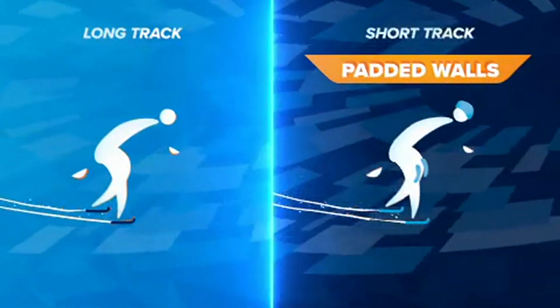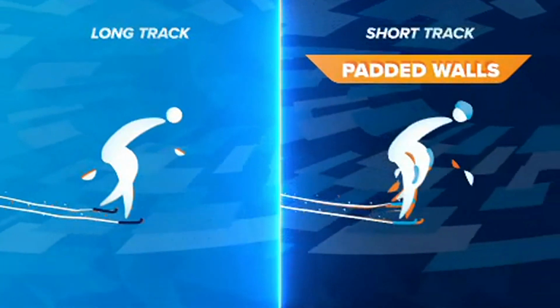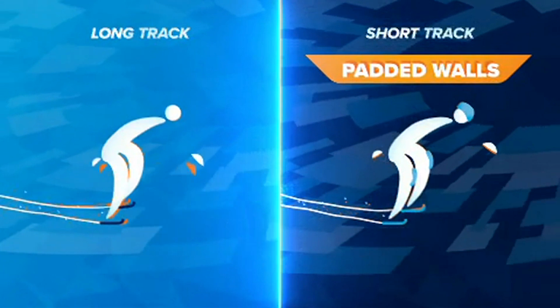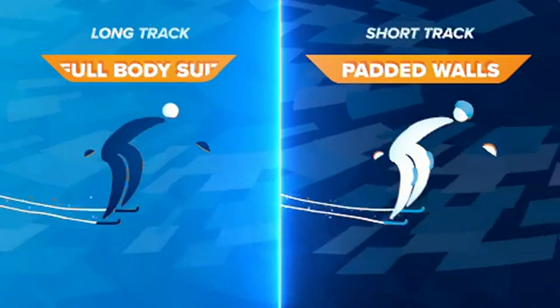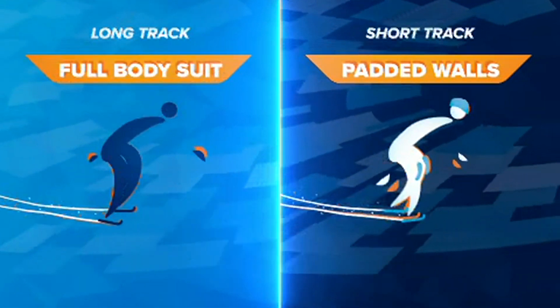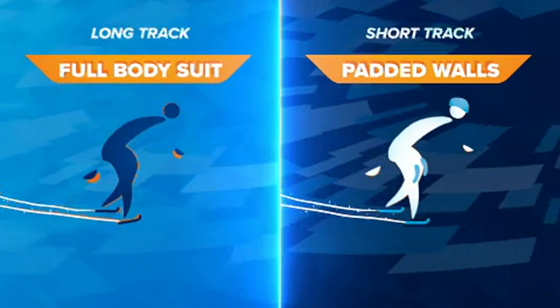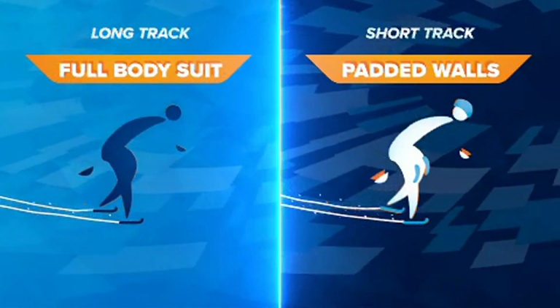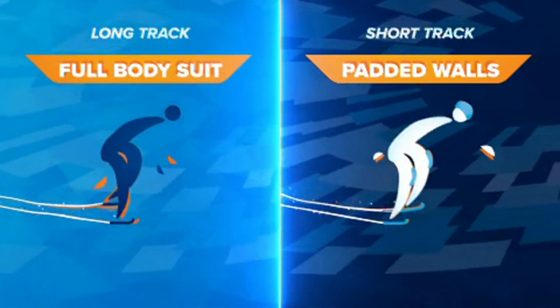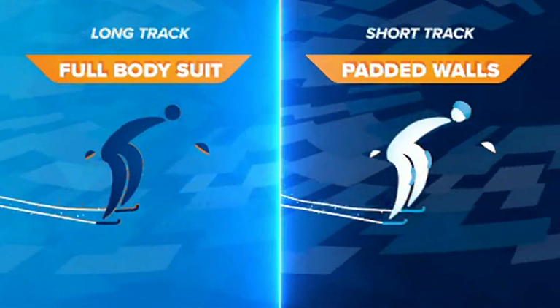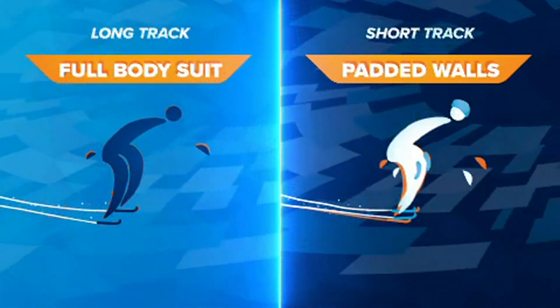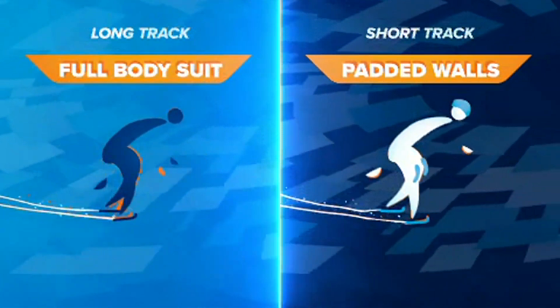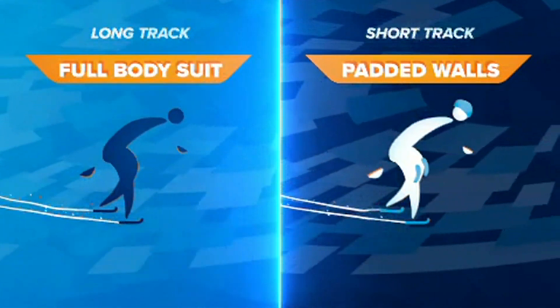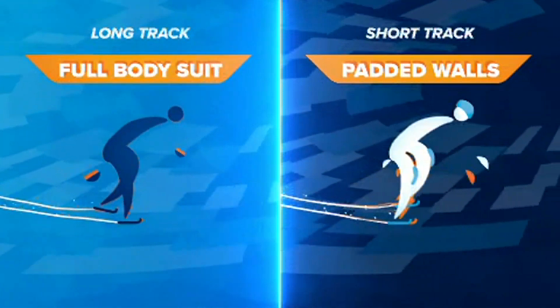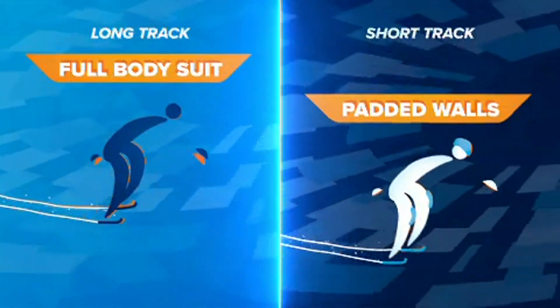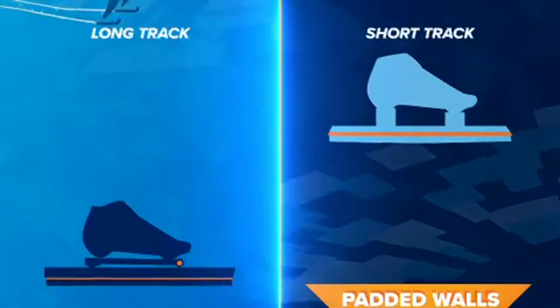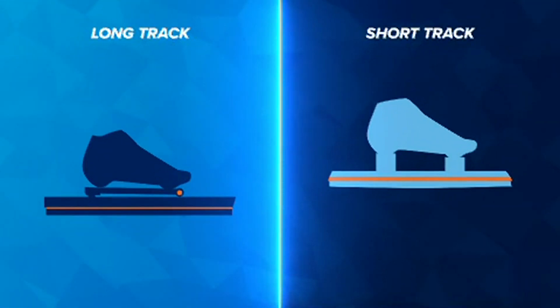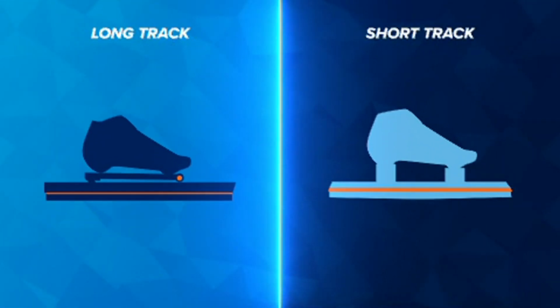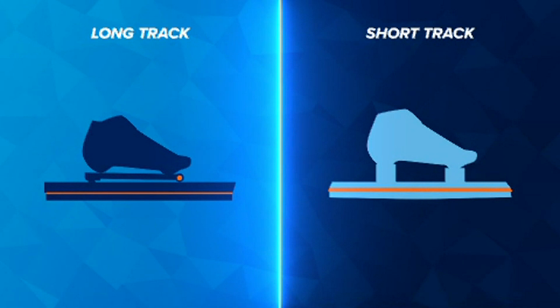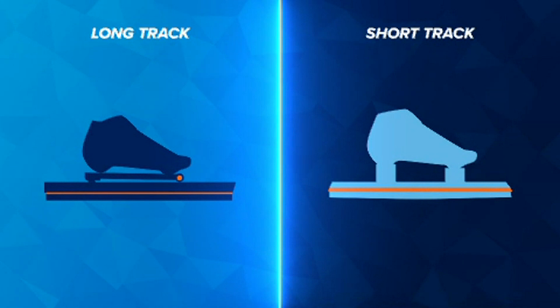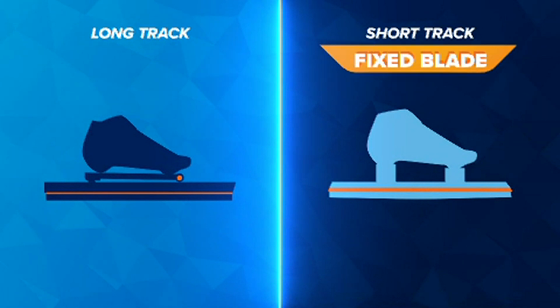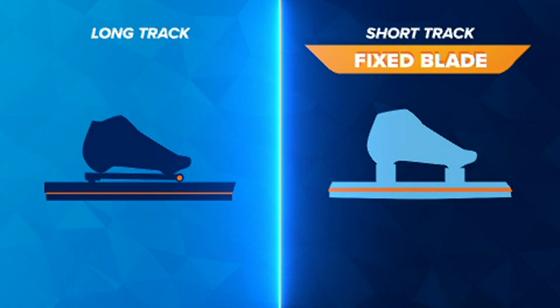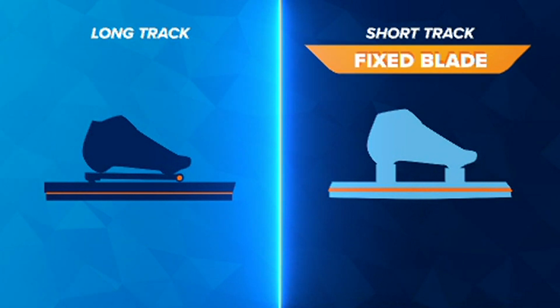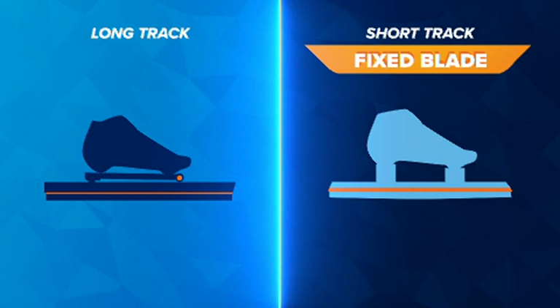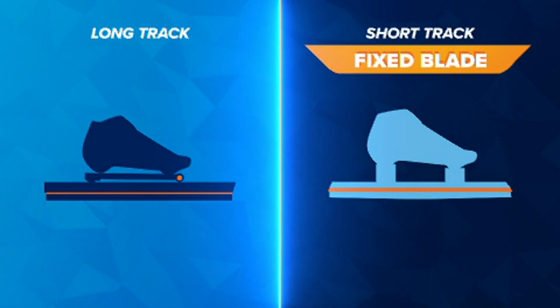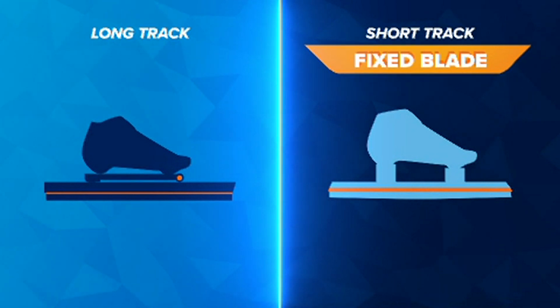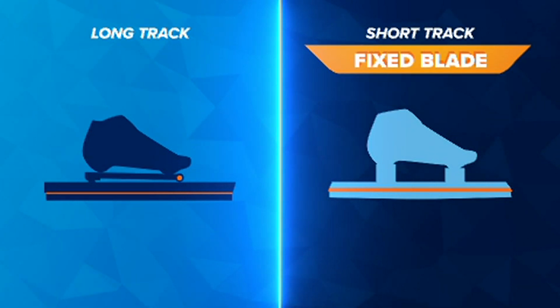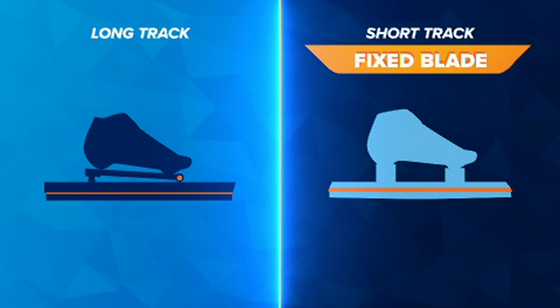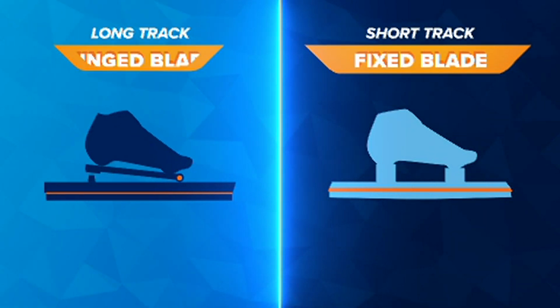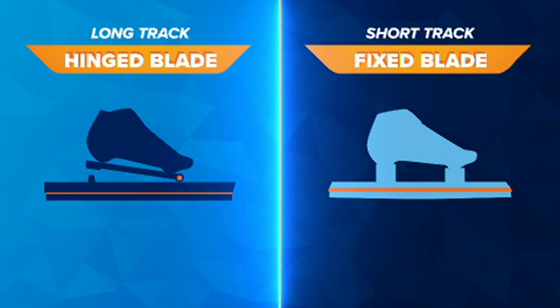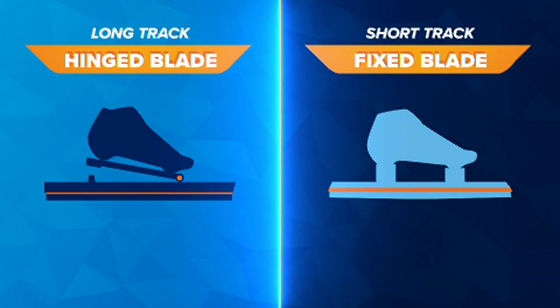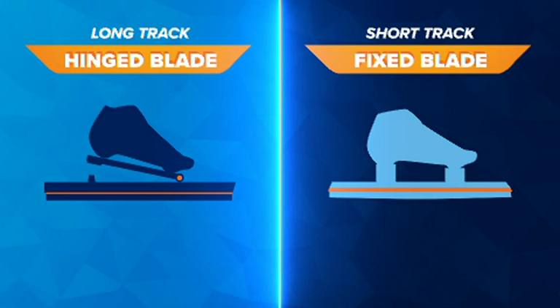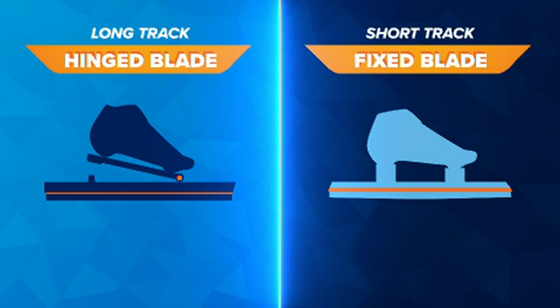Long track skaters wear tight, full-body suits and don't wear helmets except for the mass start event. Short track skates are shorter and fixed in place, while long track skates are longer and hinged in the front.